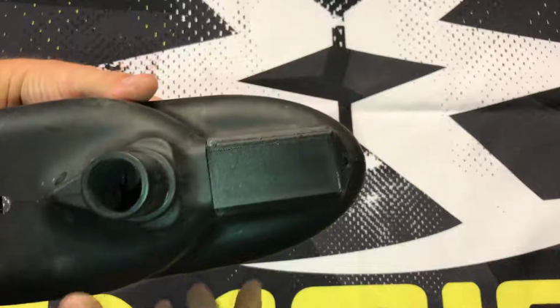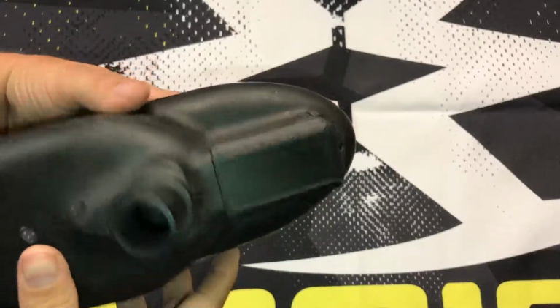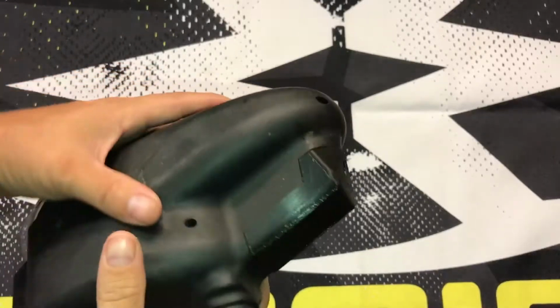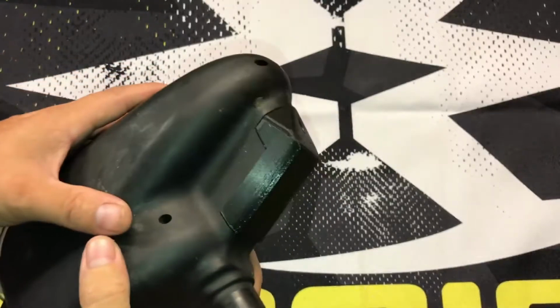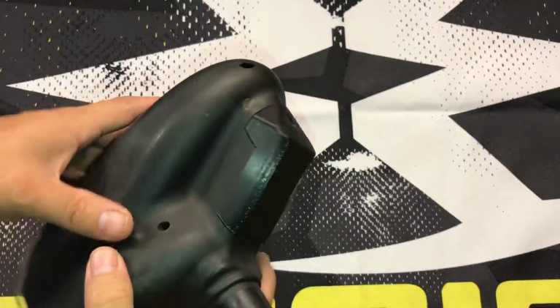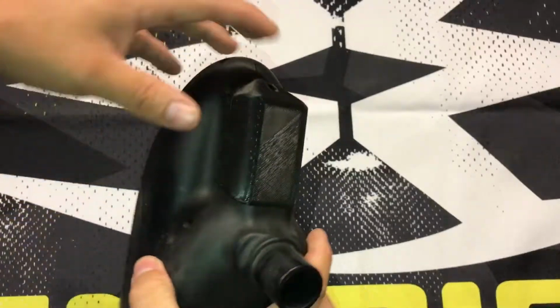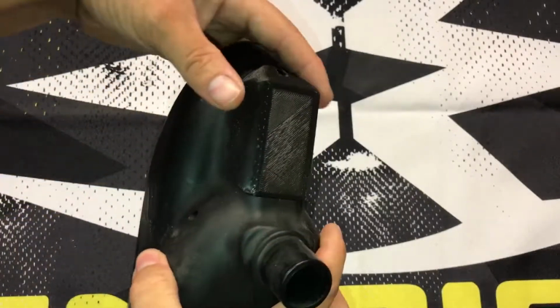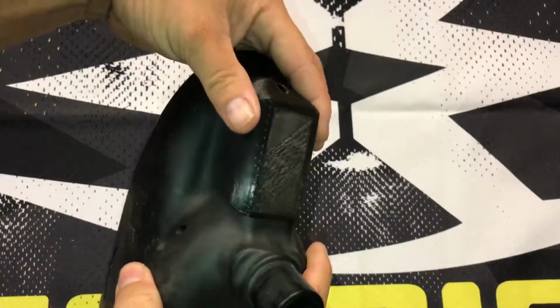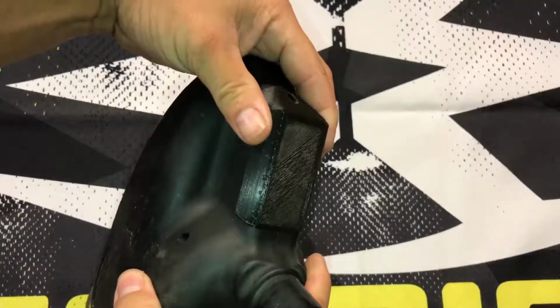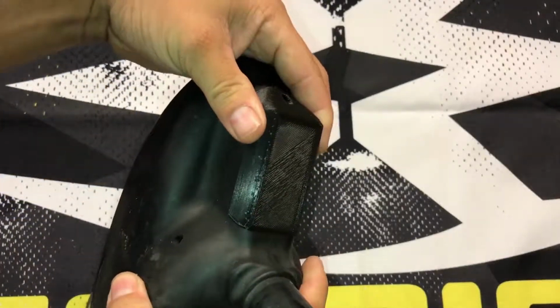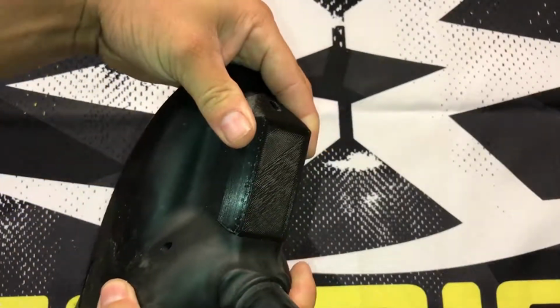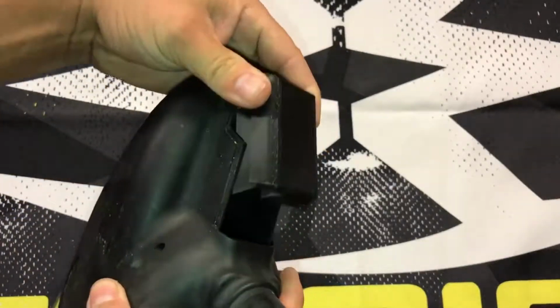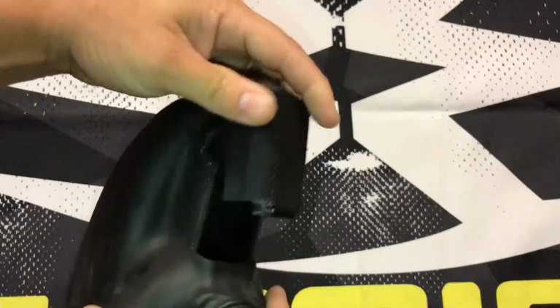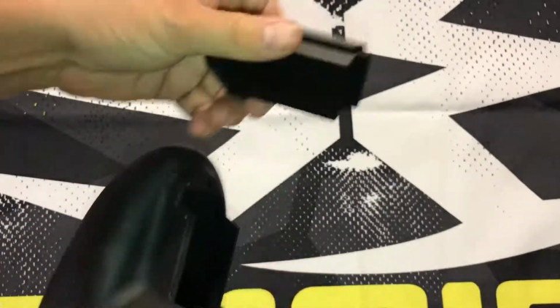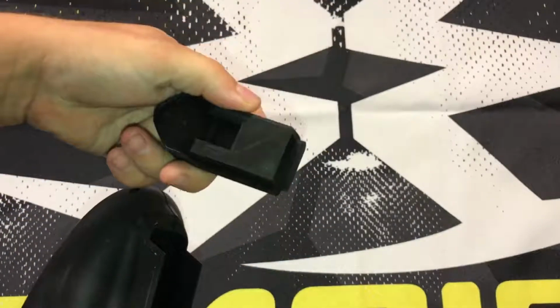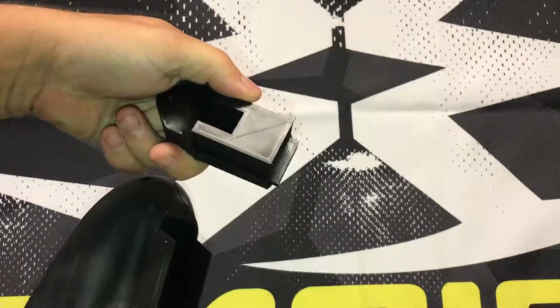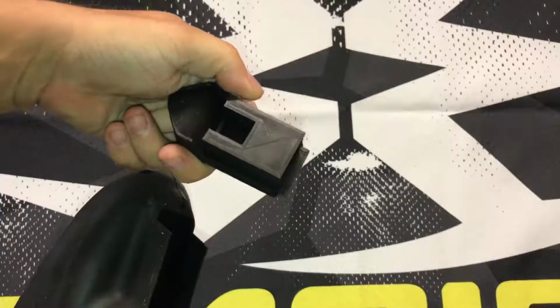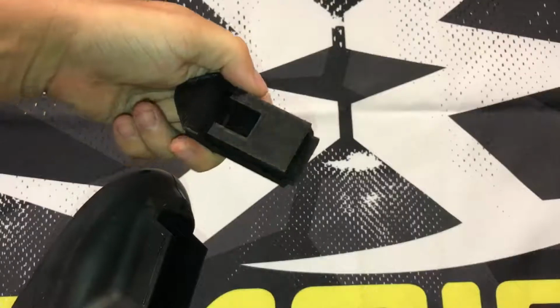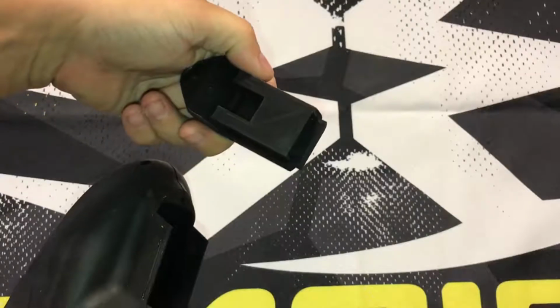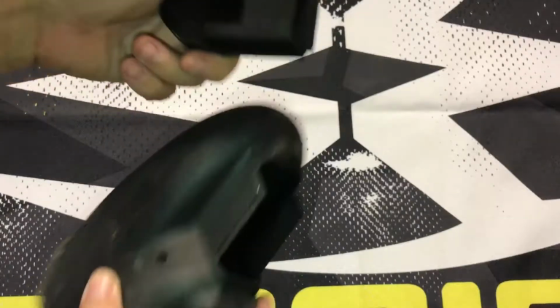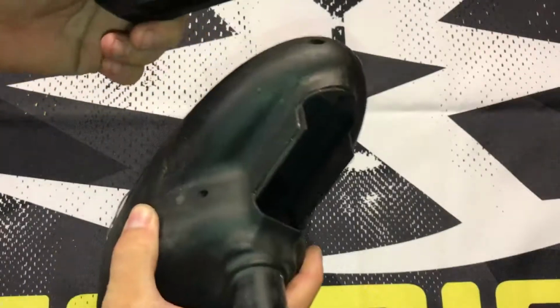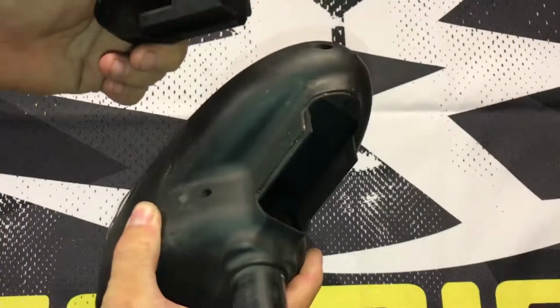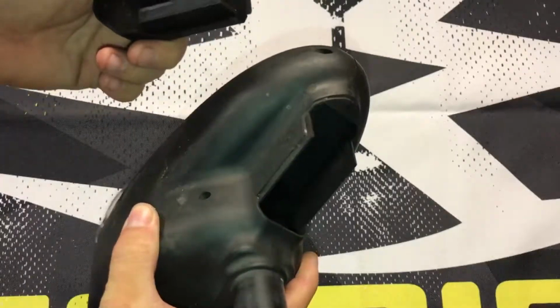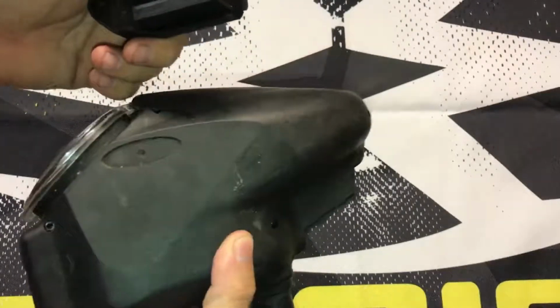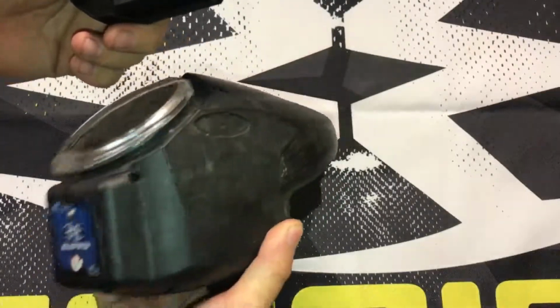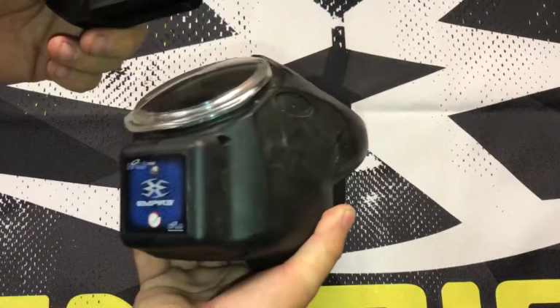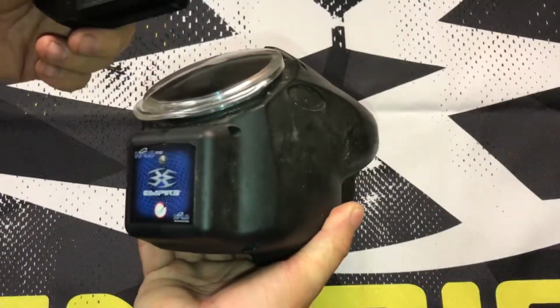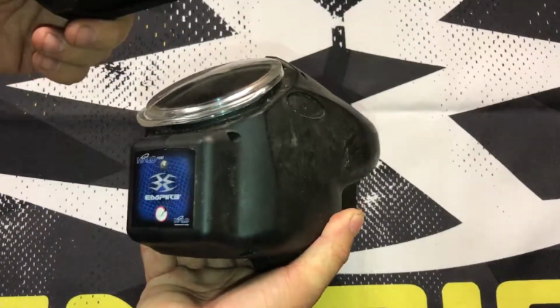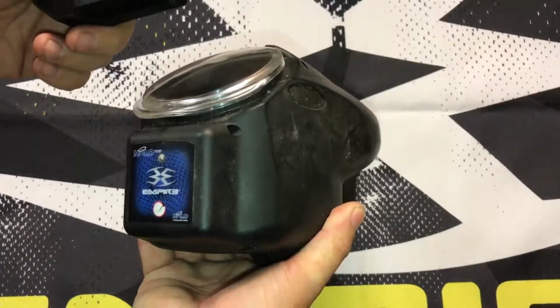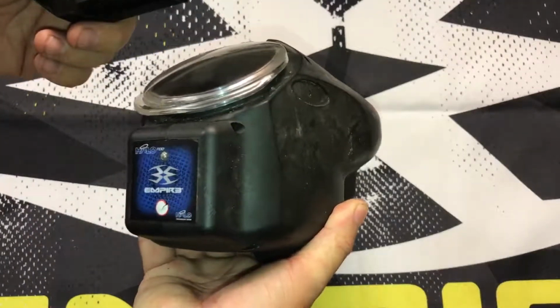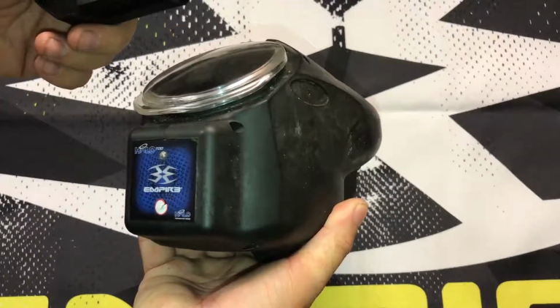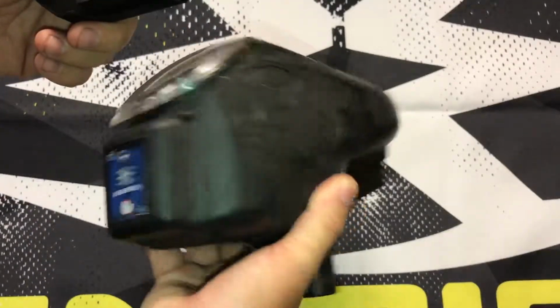Hey, what's going on? I just want to make another short video. One of our friends made this — it's a battery door for the Halo and the Halo 2. This is actually a Halo 2.